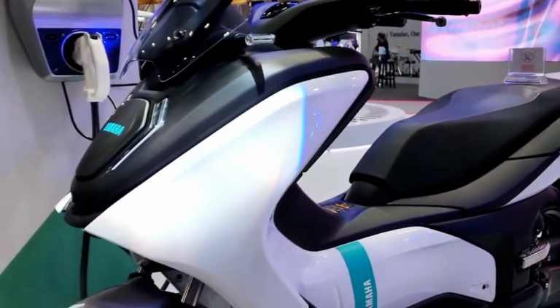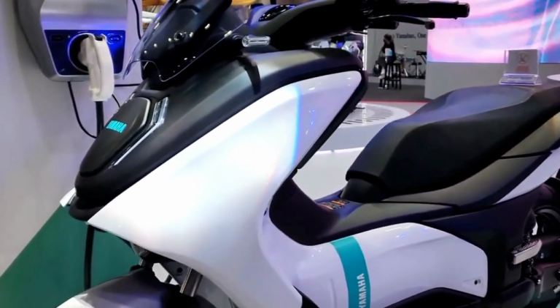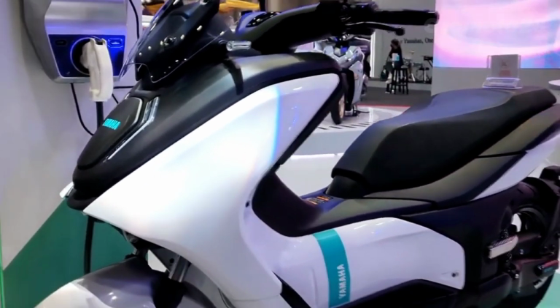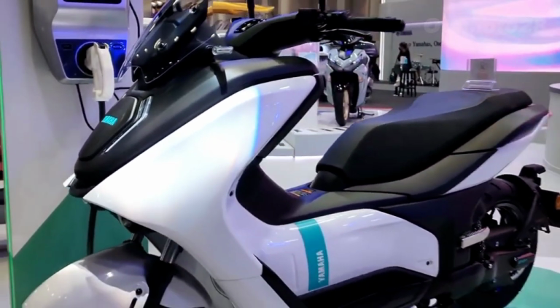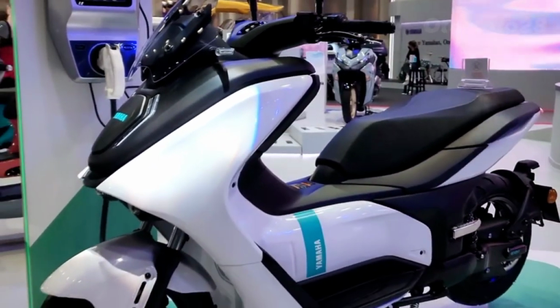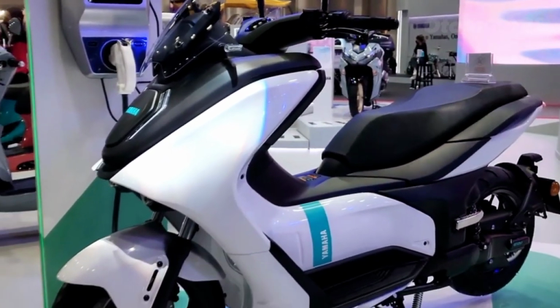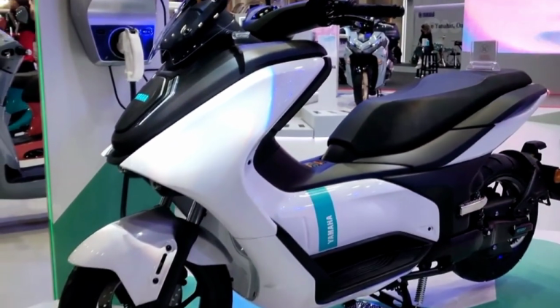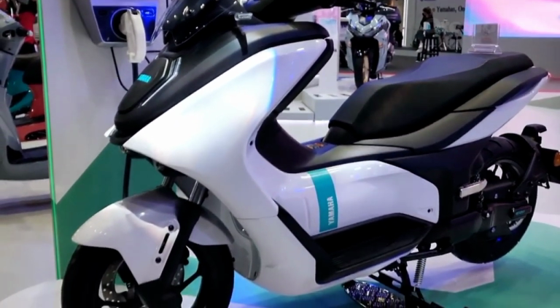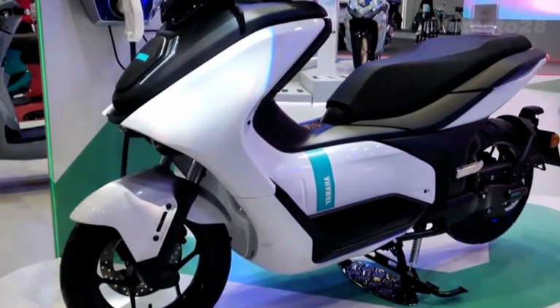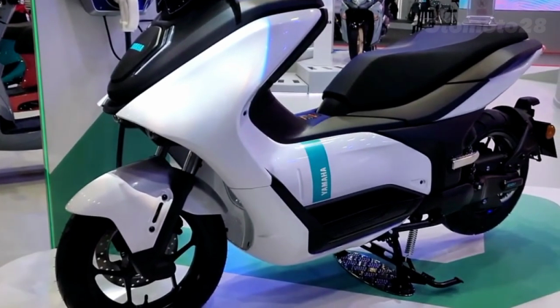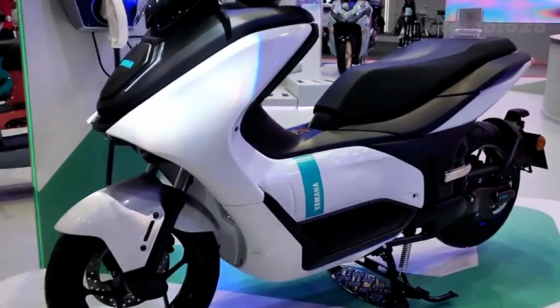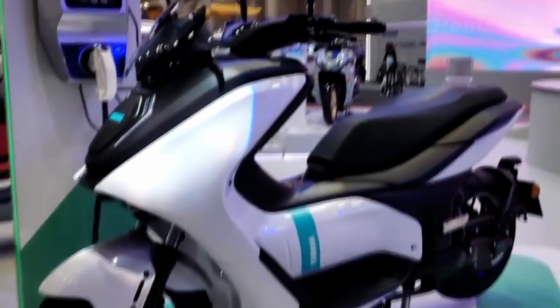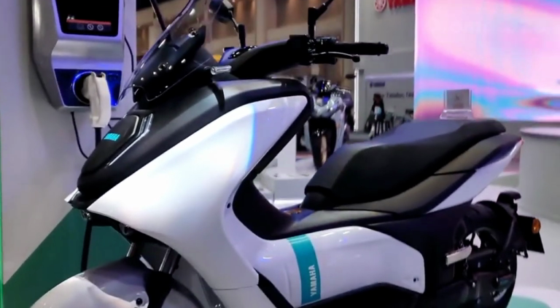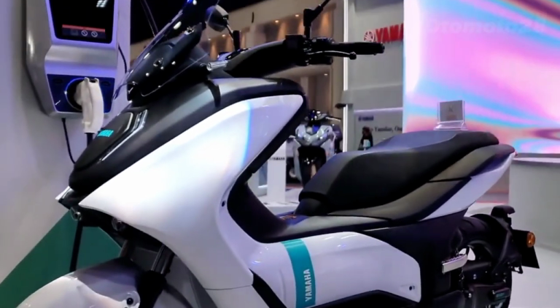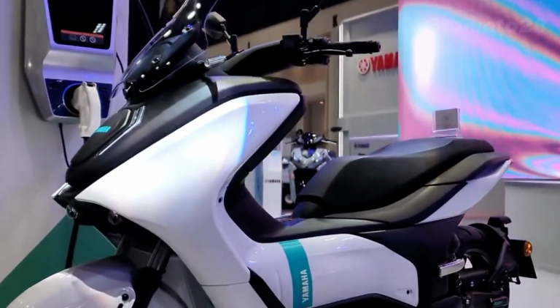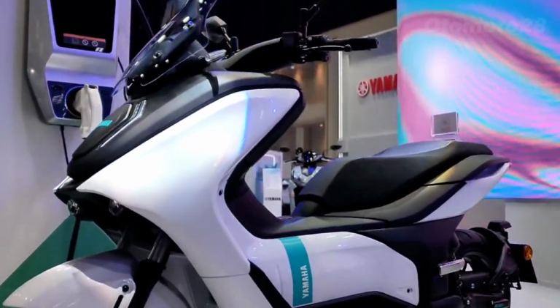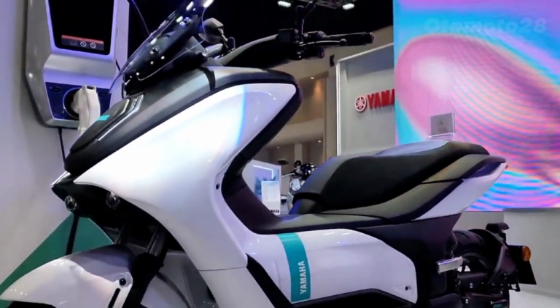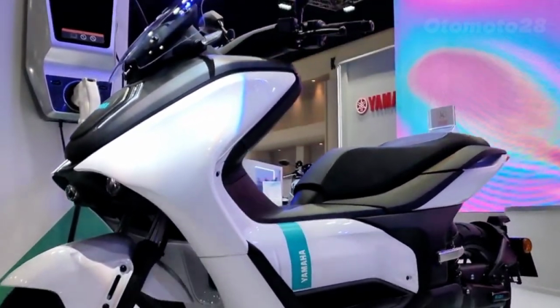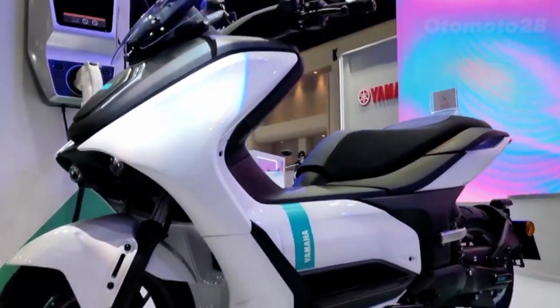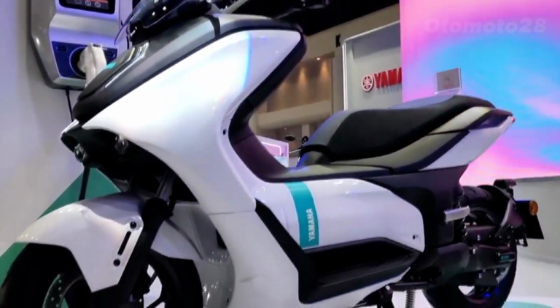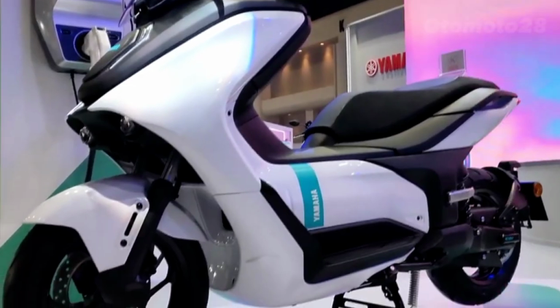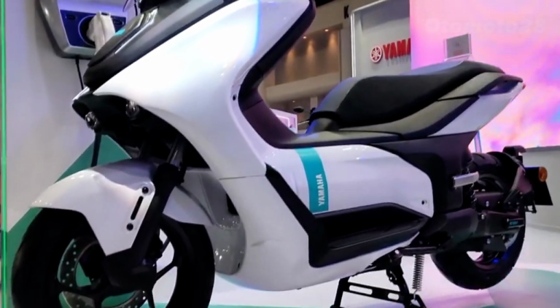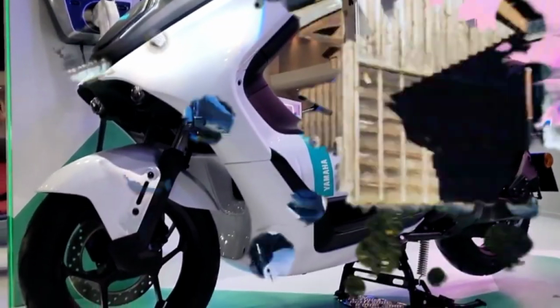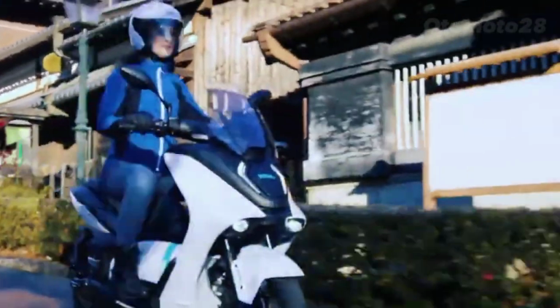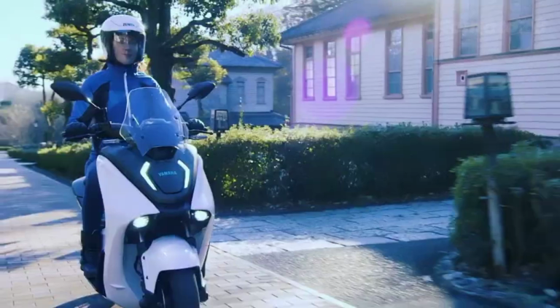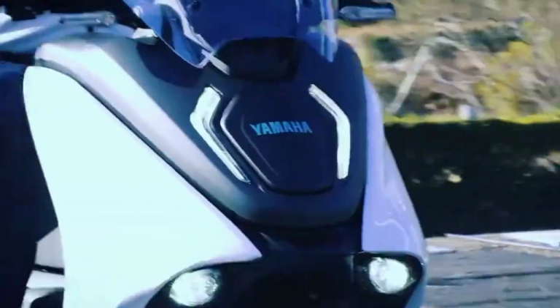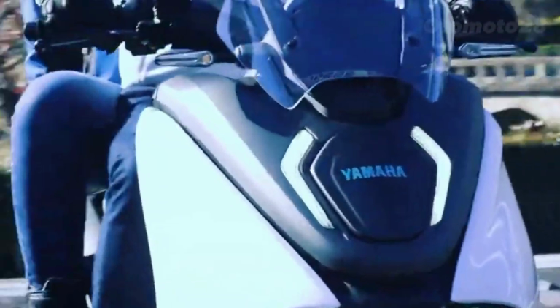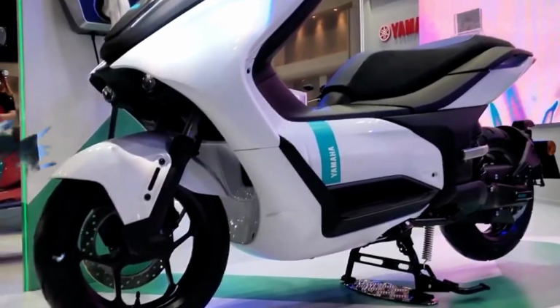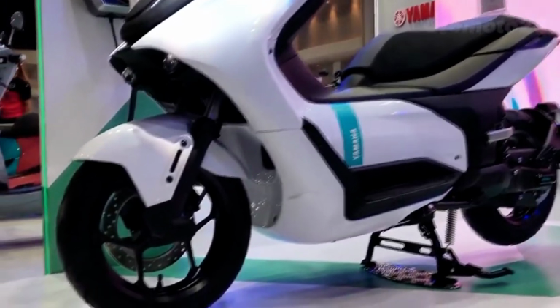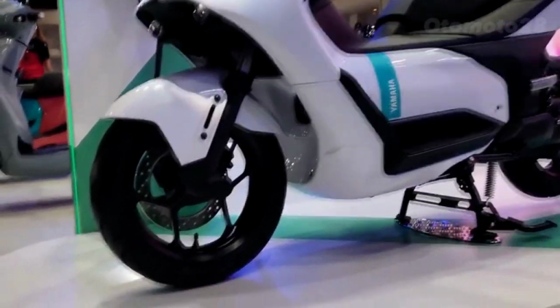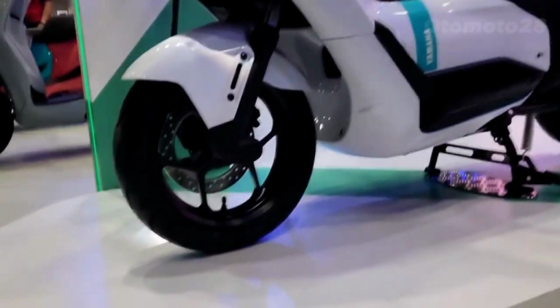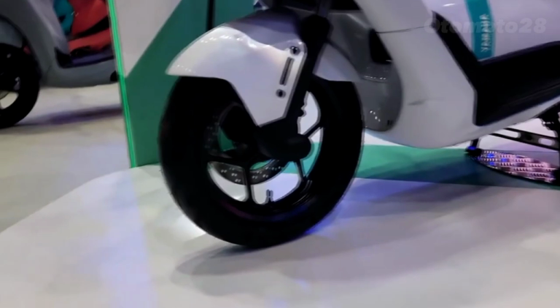Yamaha has packed this bike with some impressive features. First, the electric motor — this beast boasts a powerful electric motor that delivers instant torque, providing exhilarating acceleration. It's like being launched forward with lightning speed.